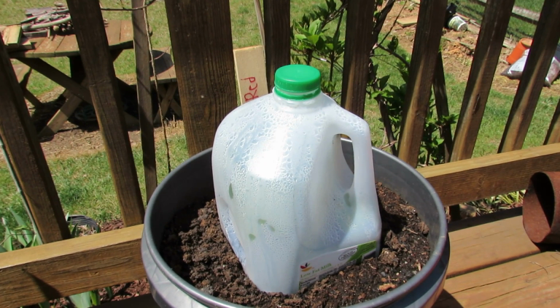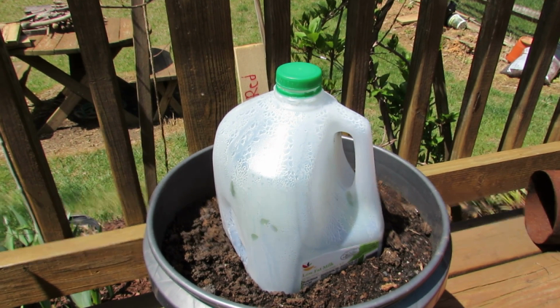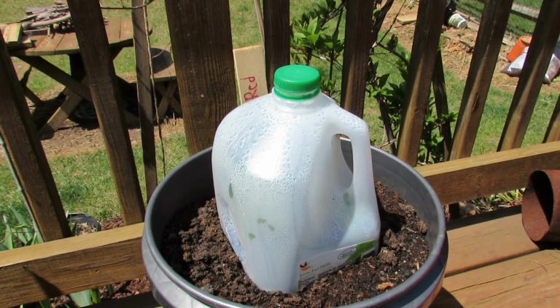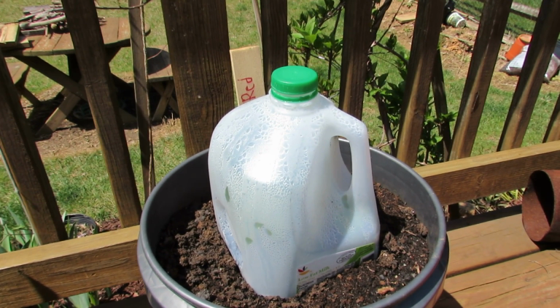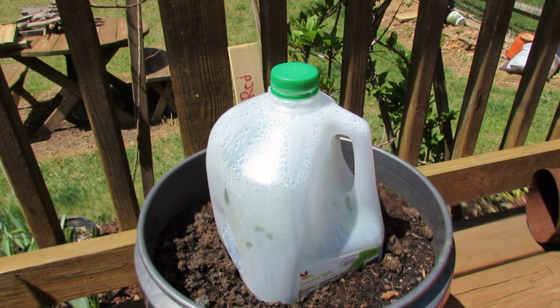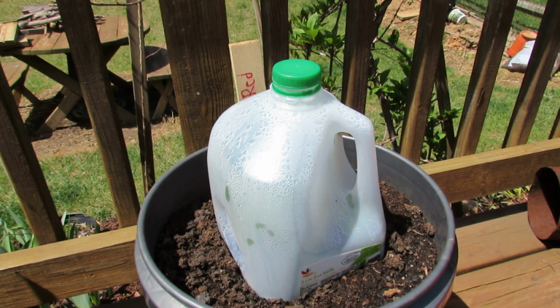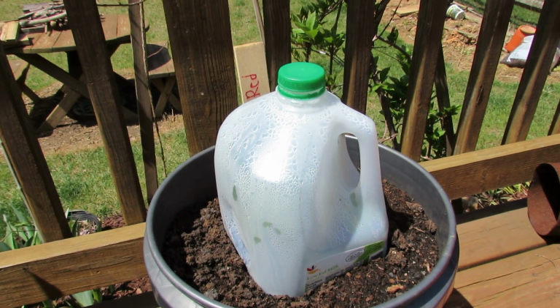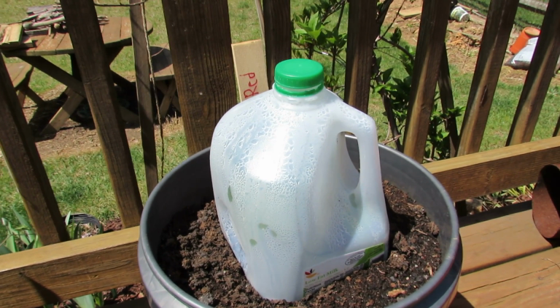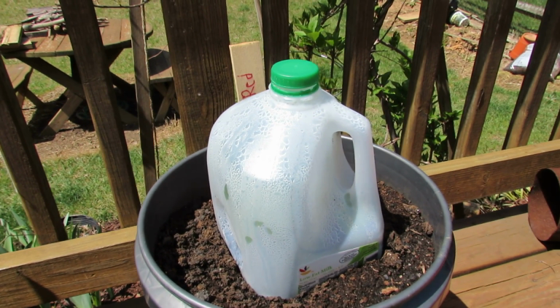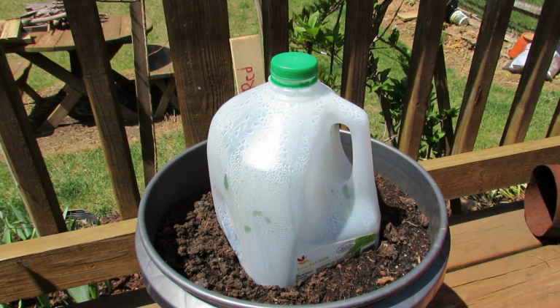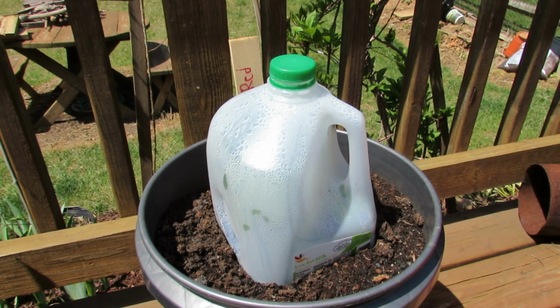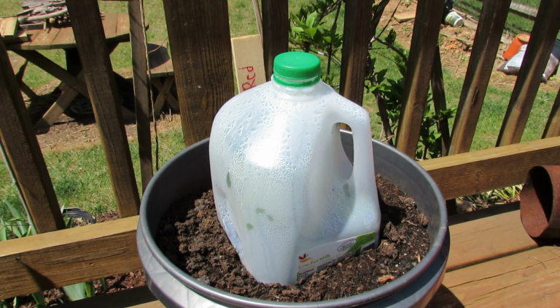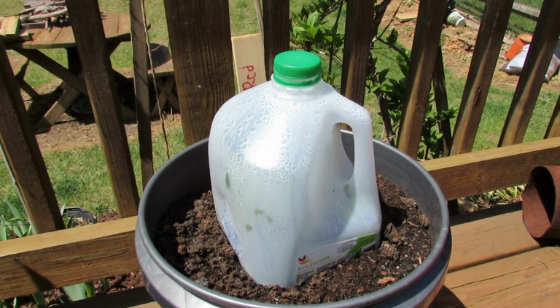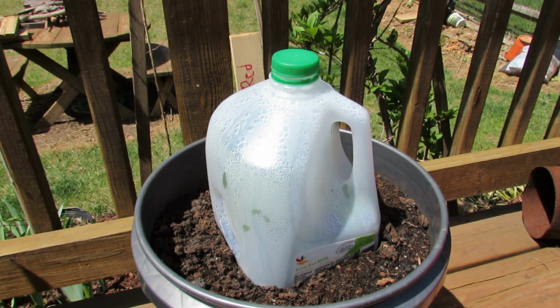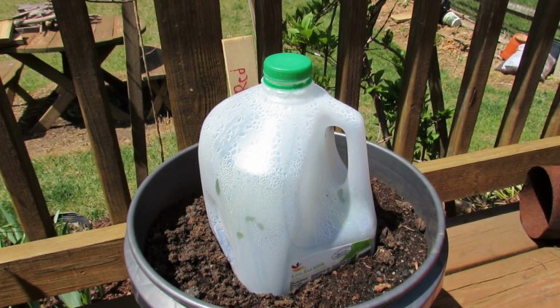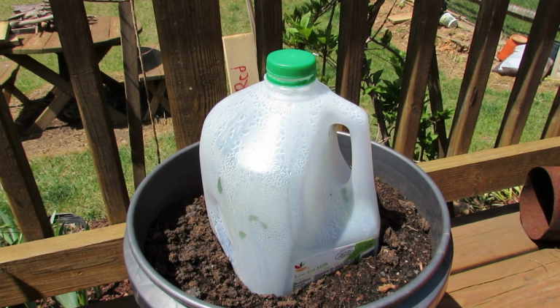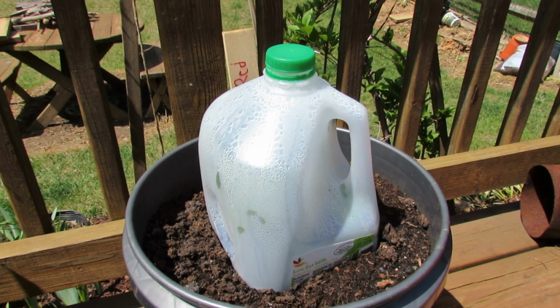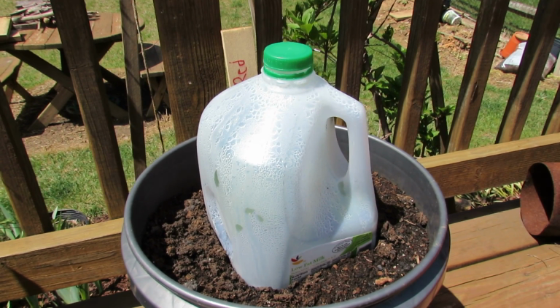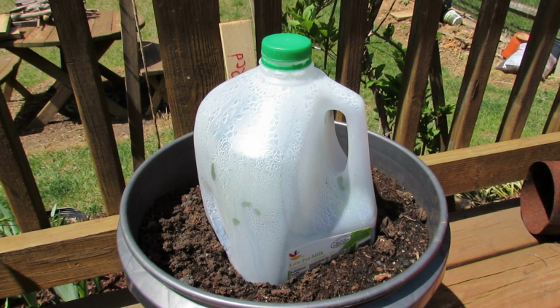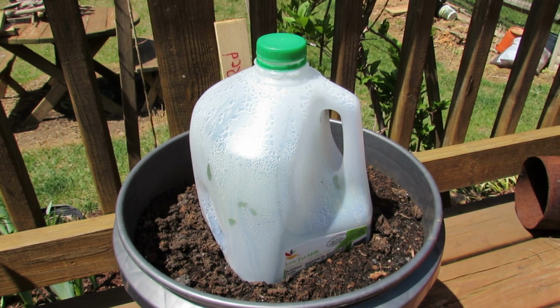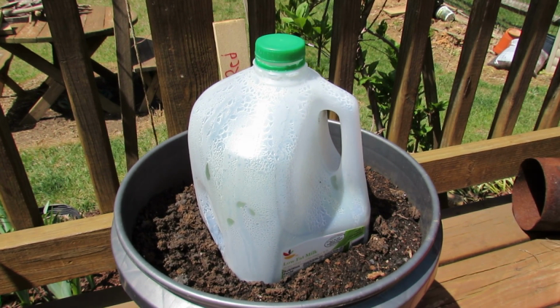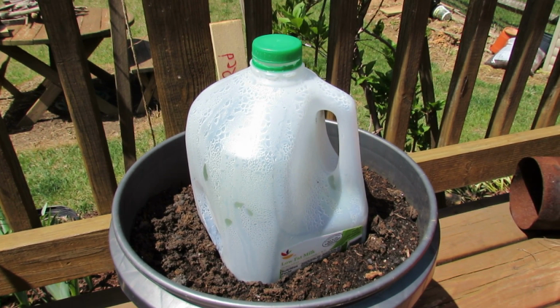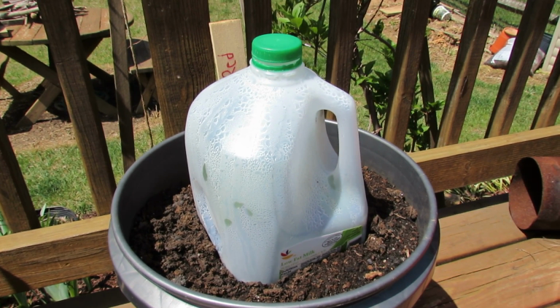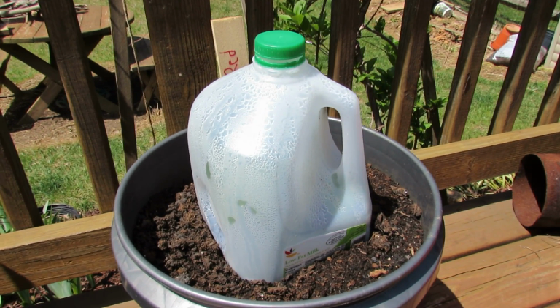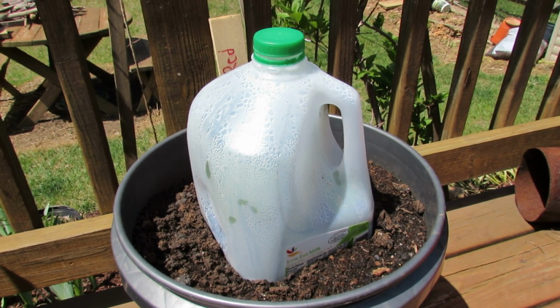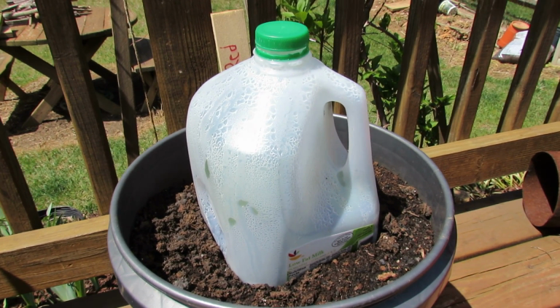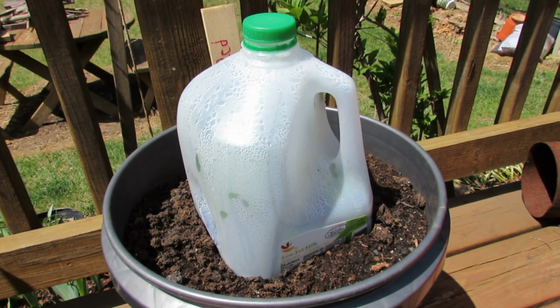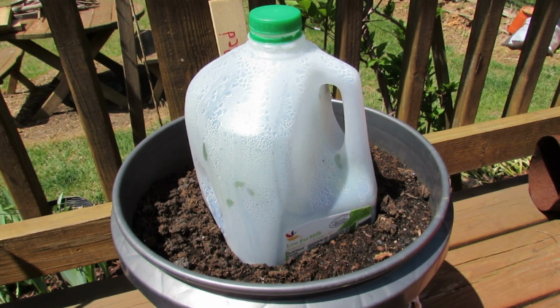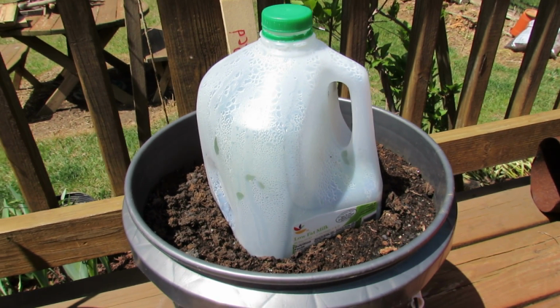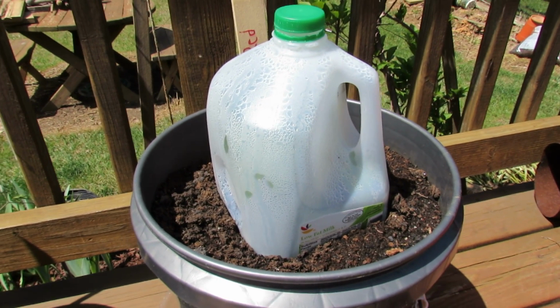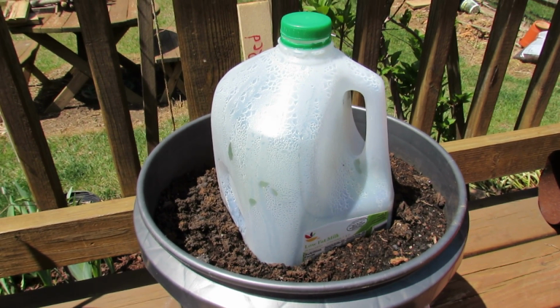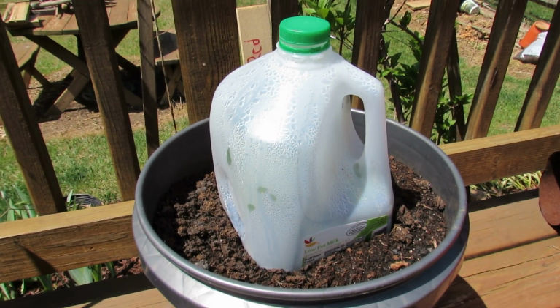Welcome to the Russet Garden. In 60 seconds or so, I just want to show you how to use milk containers as a frost protection barrier for your garden vegetables.